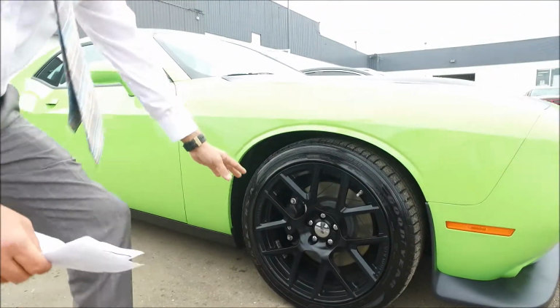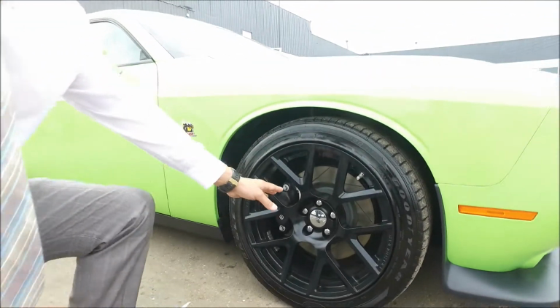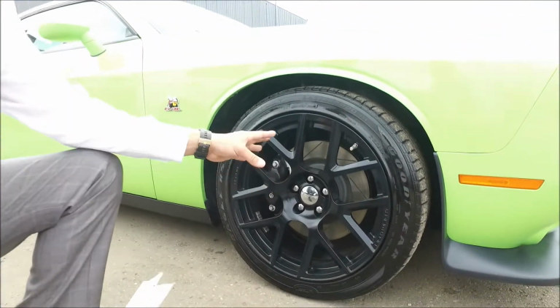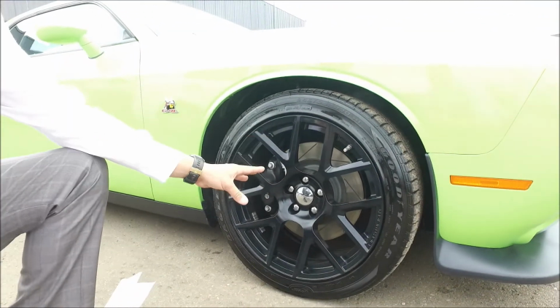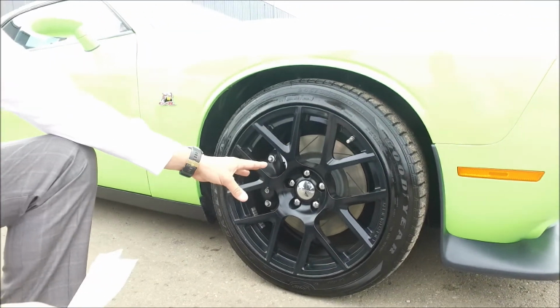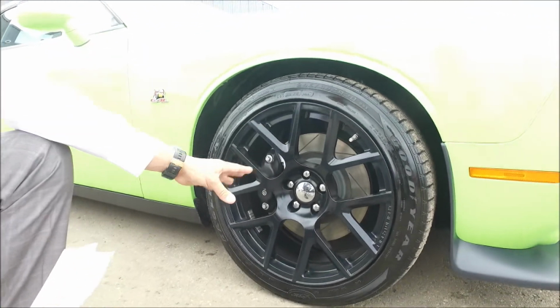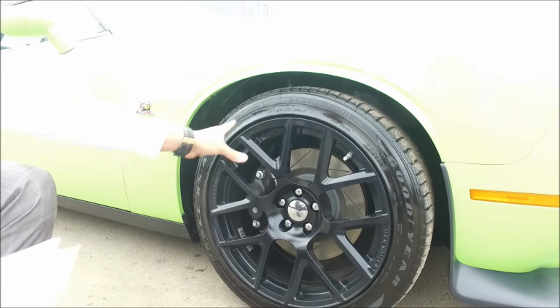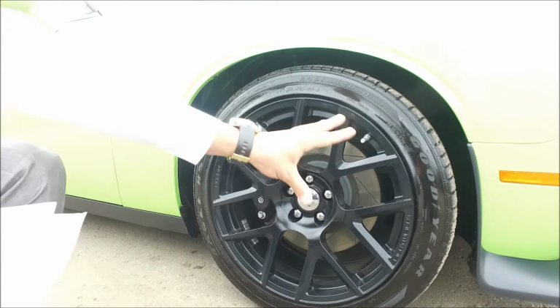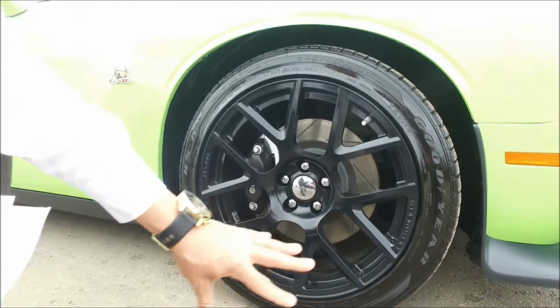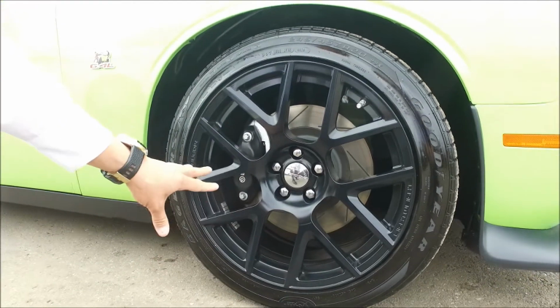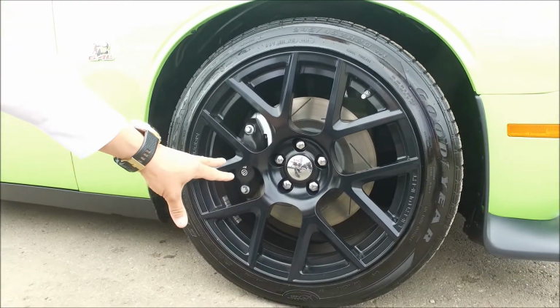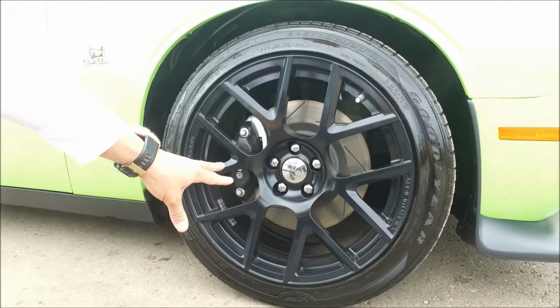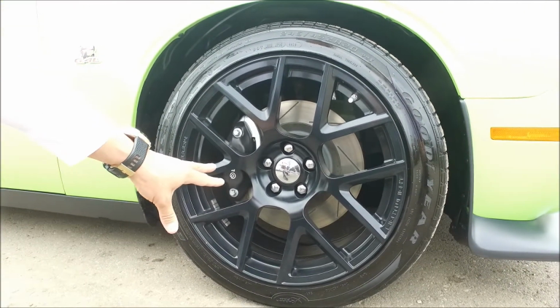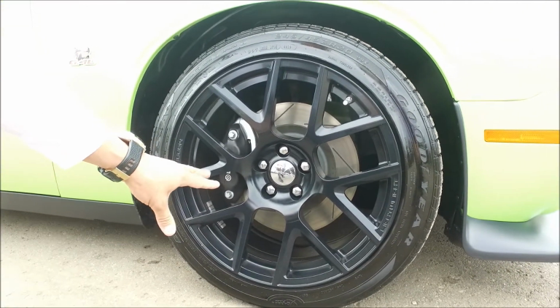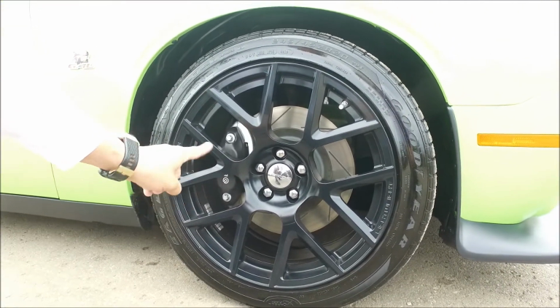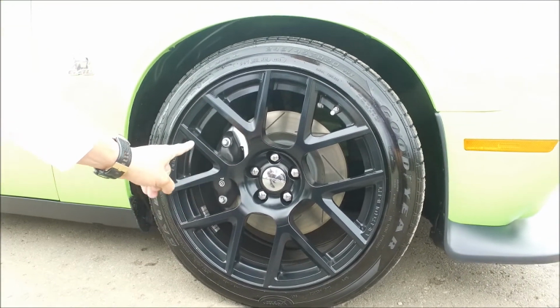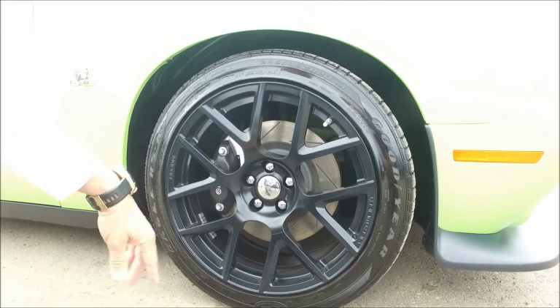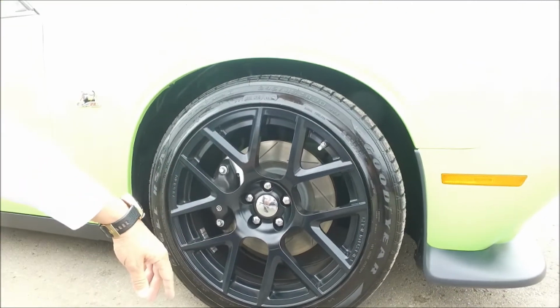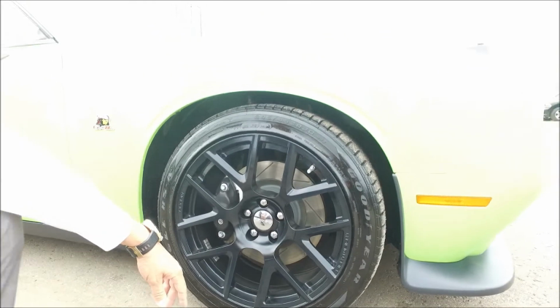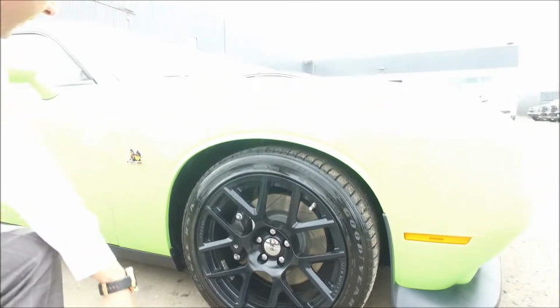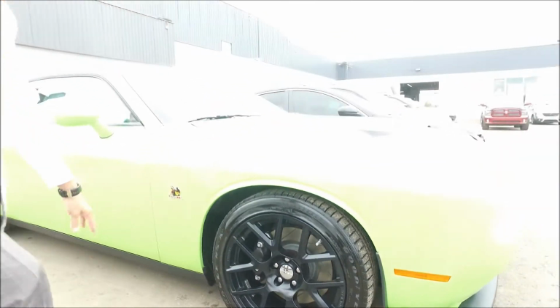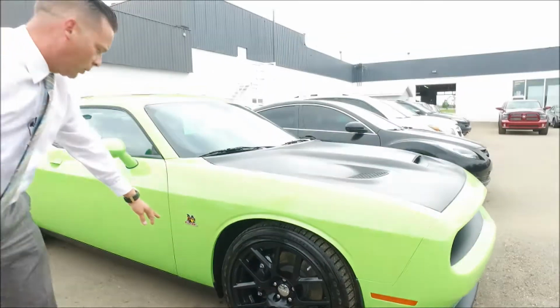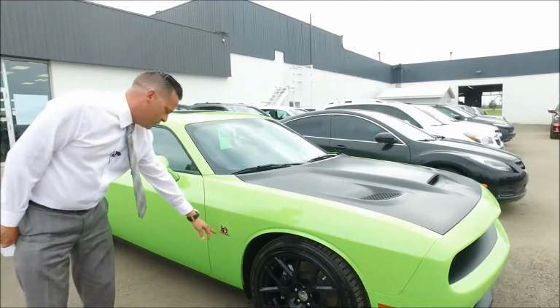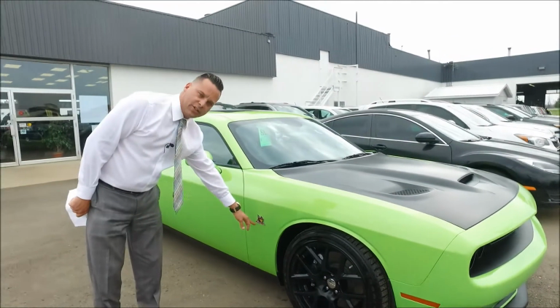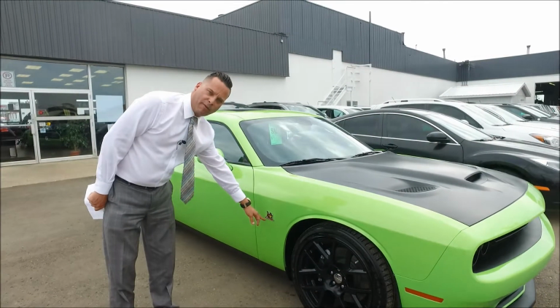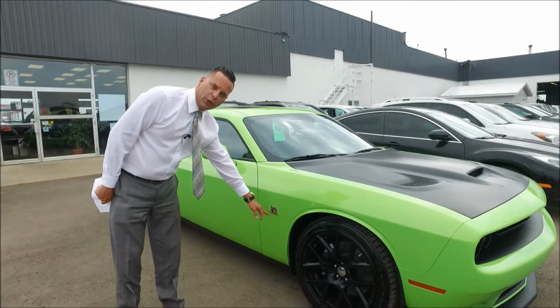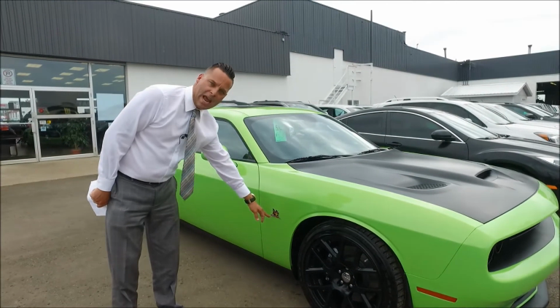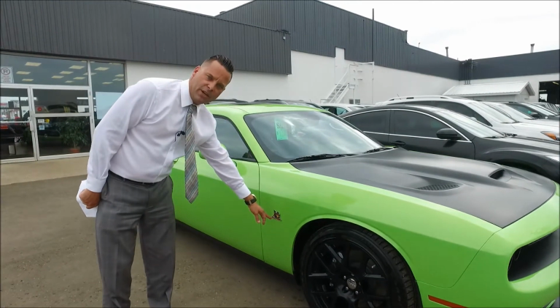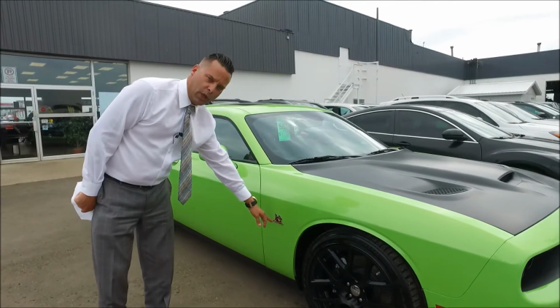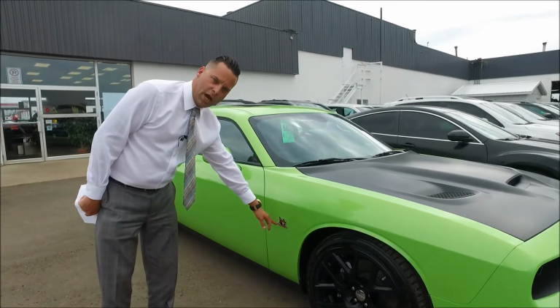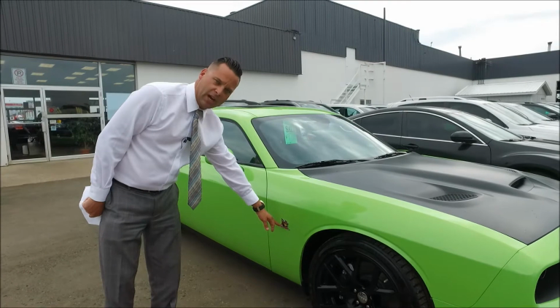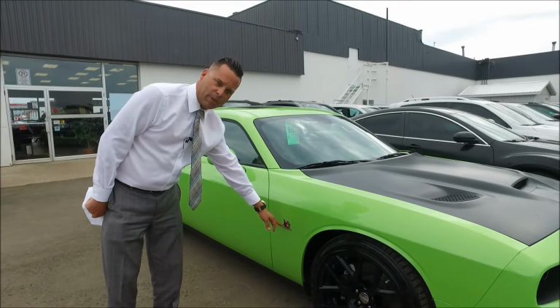It still has your Brembo brakes, your beautiful 20-inch rims — look at that. This thing is just meant for pure race. And of course you've got your 6.4 liter Hemi in here with a ton of horsepower.